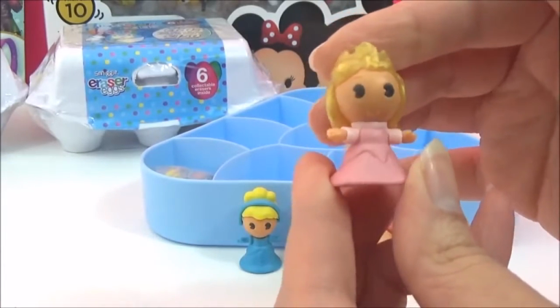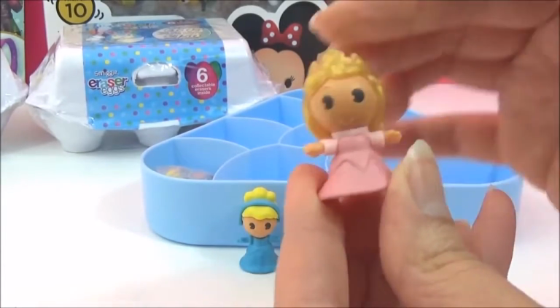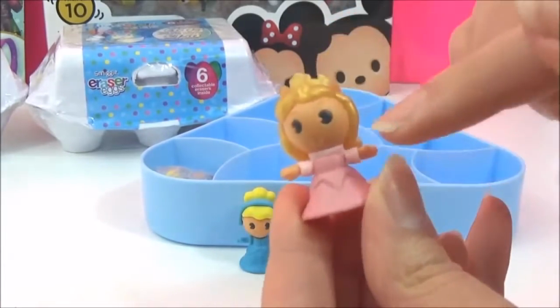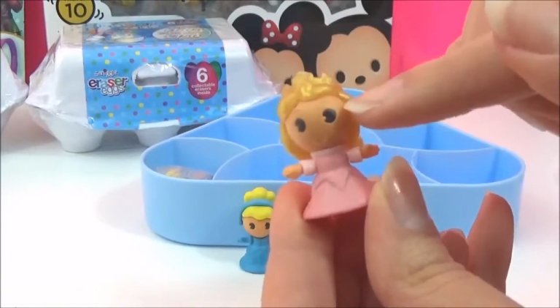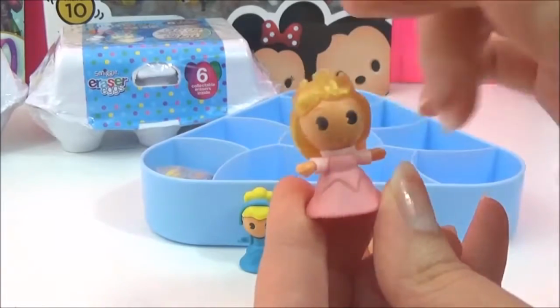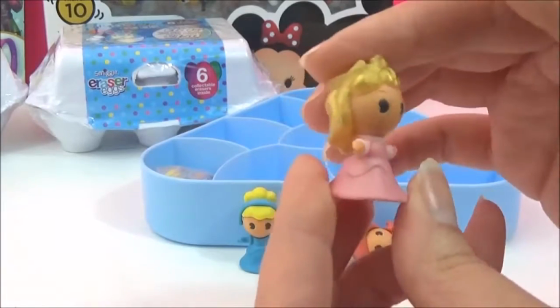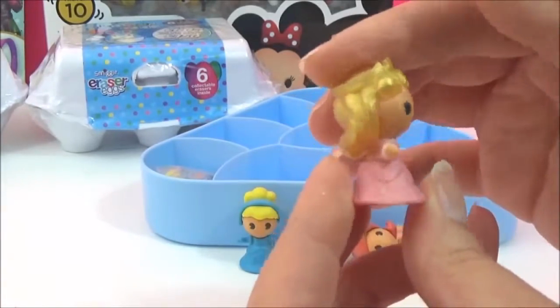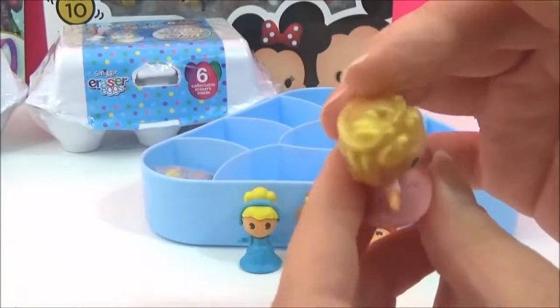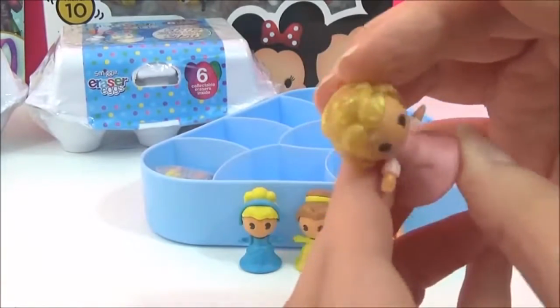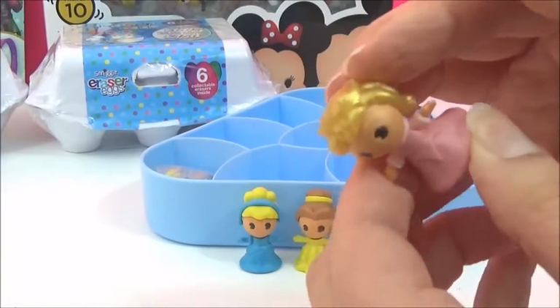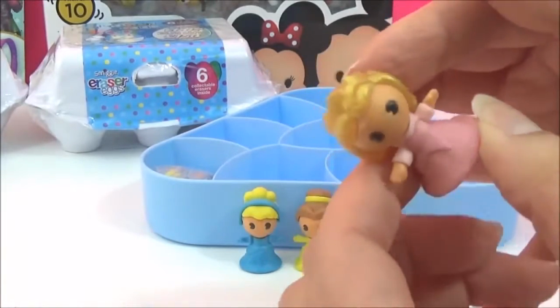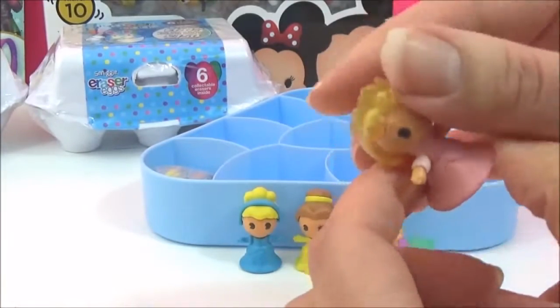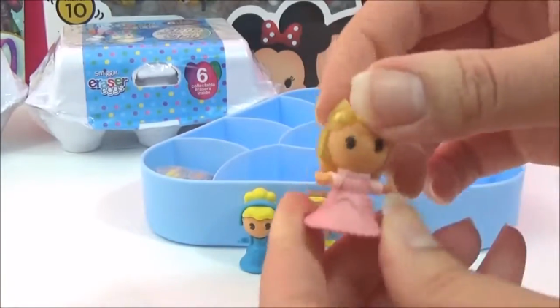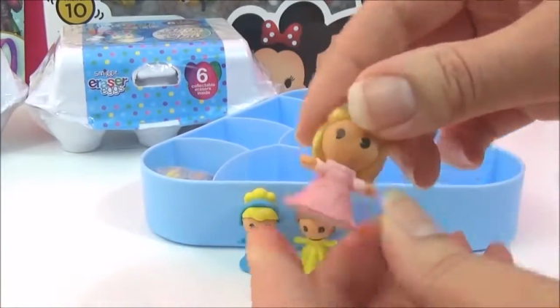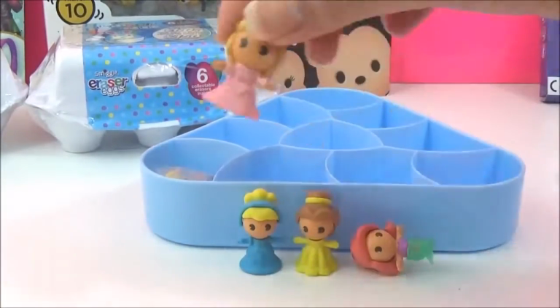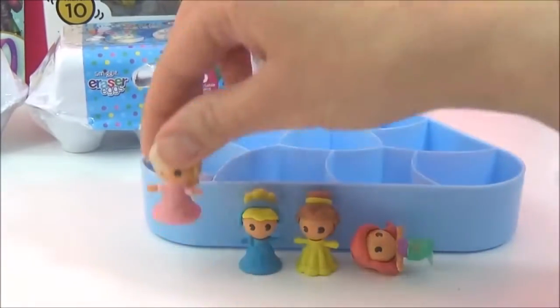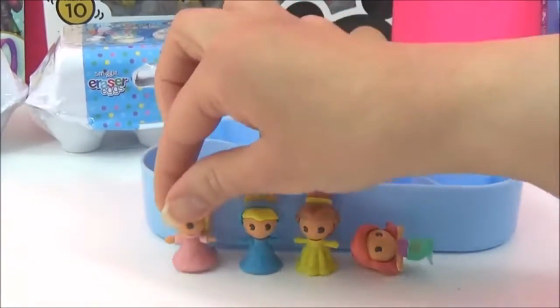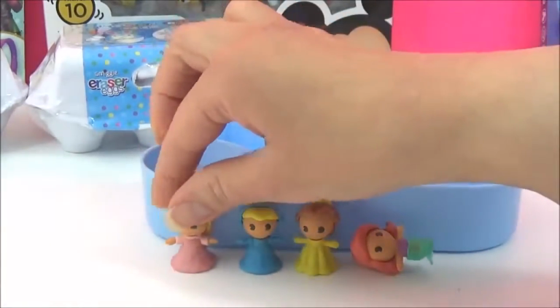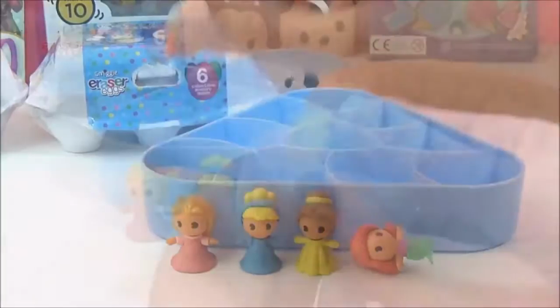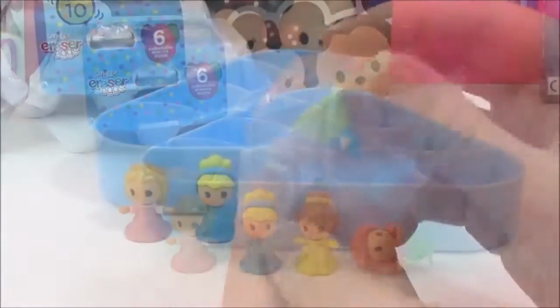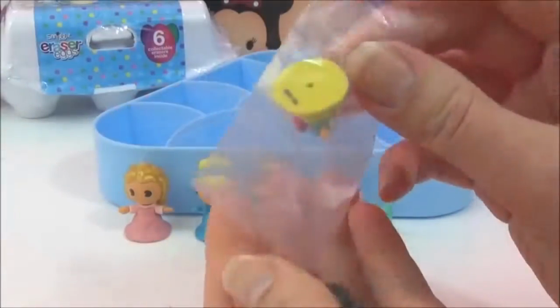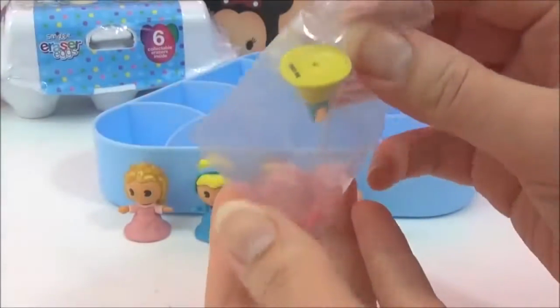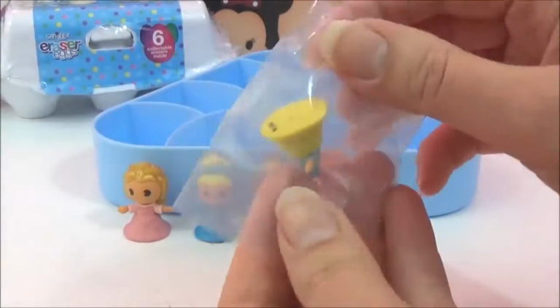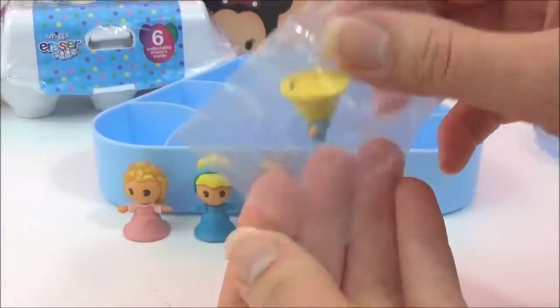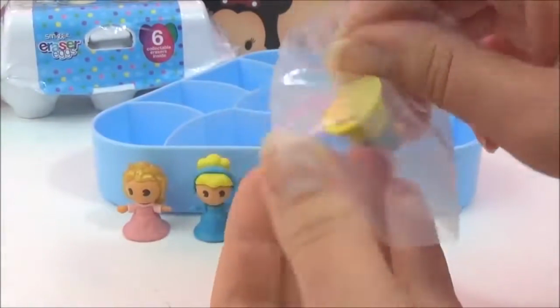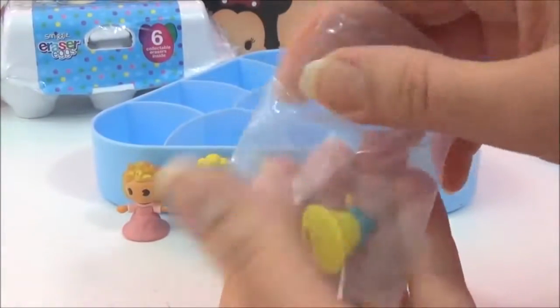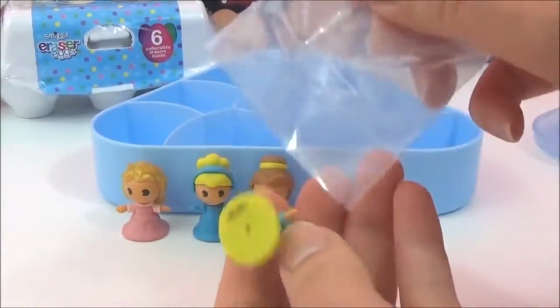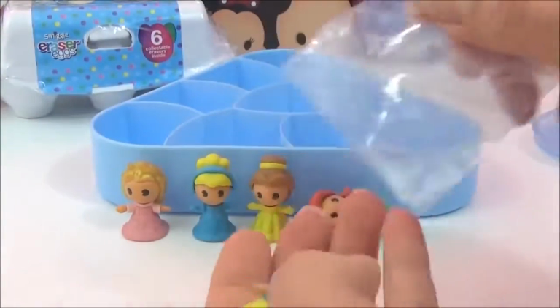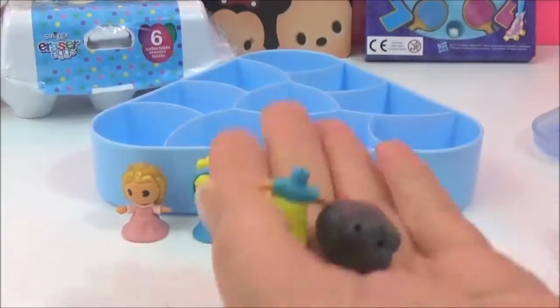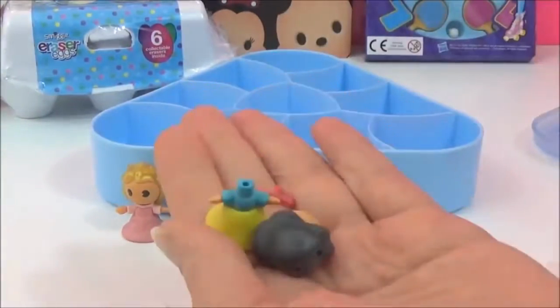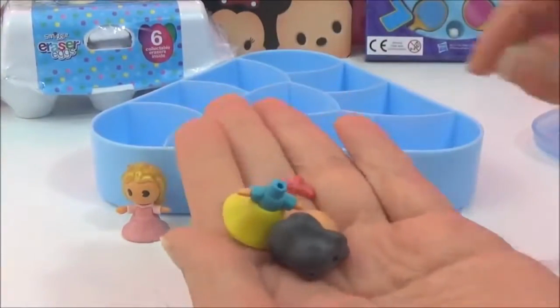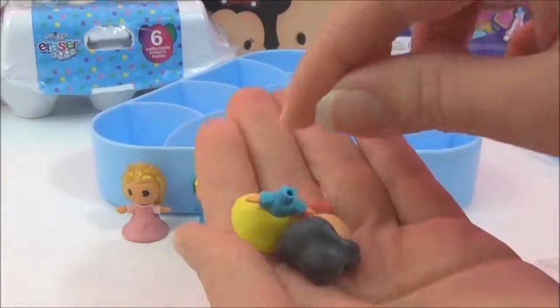Next one we got is Aurora. Oh my goodness, I think her hand came off! Her hair is a nice shimmery golden colour. I love her Pac-Man eyes - these are too cute!